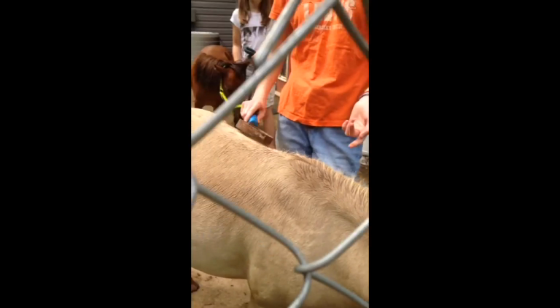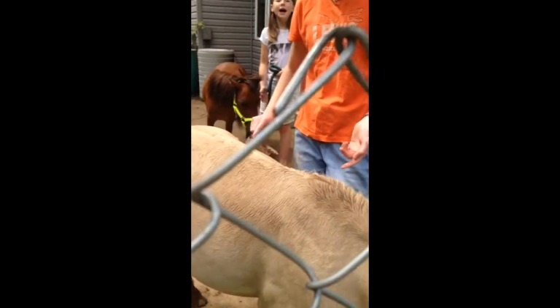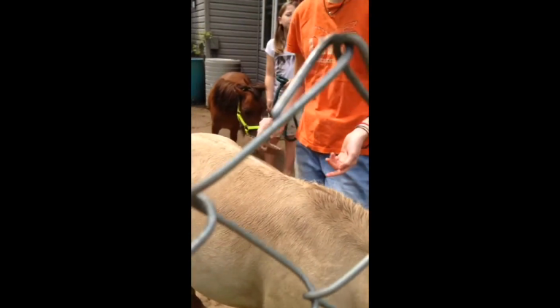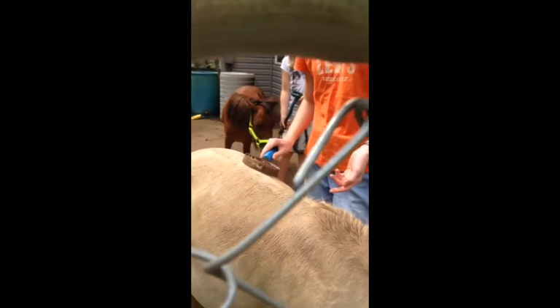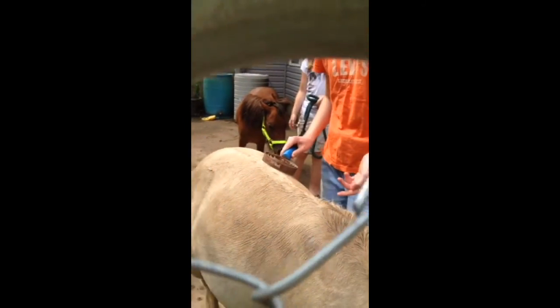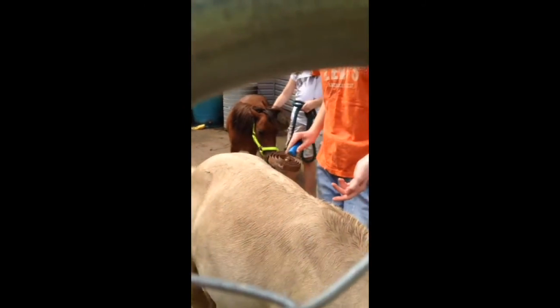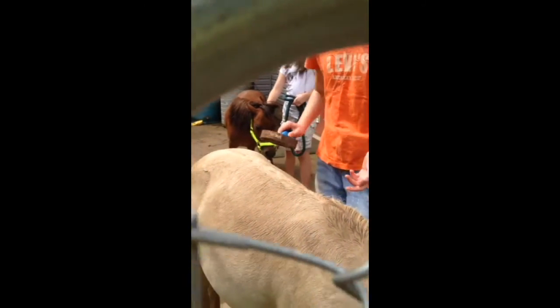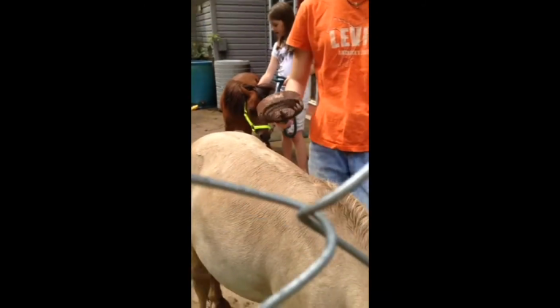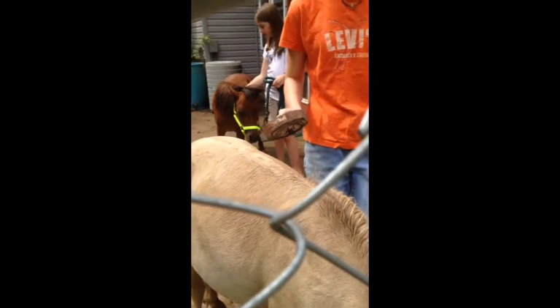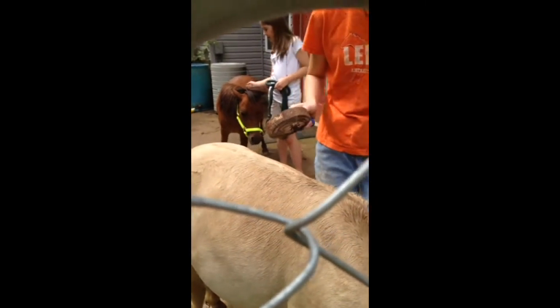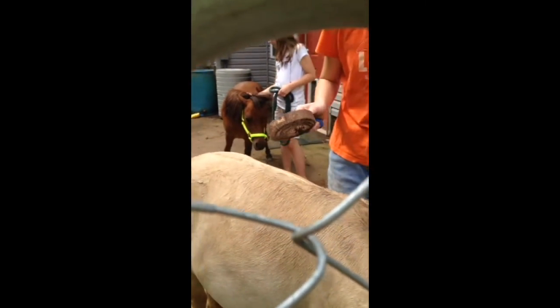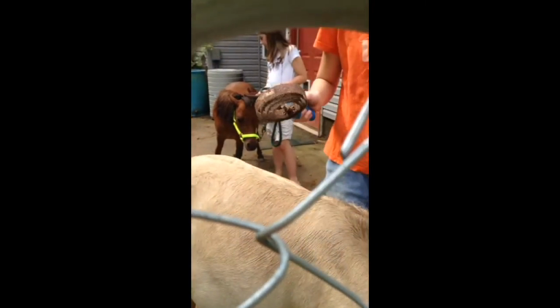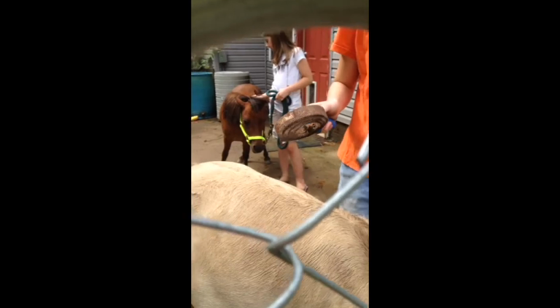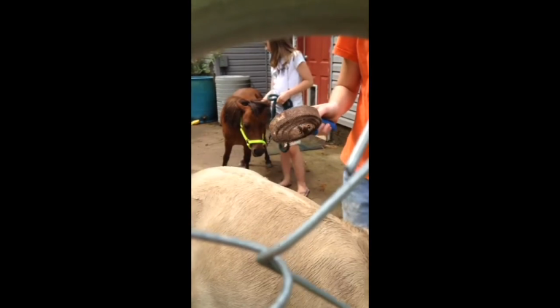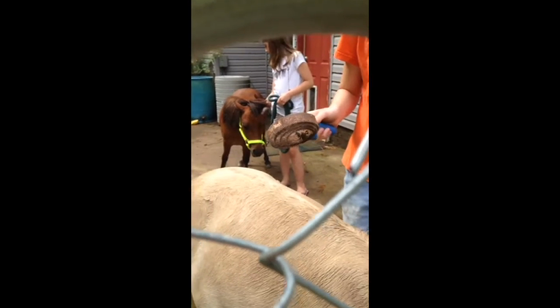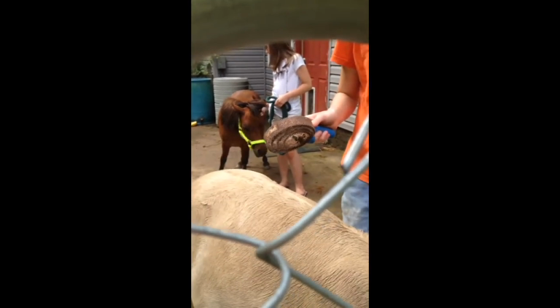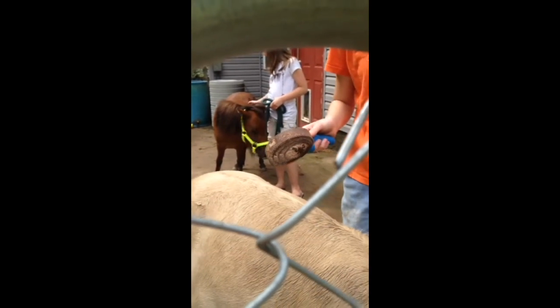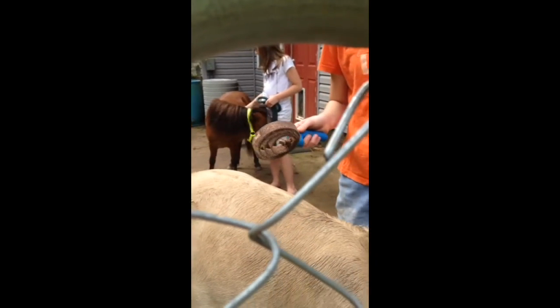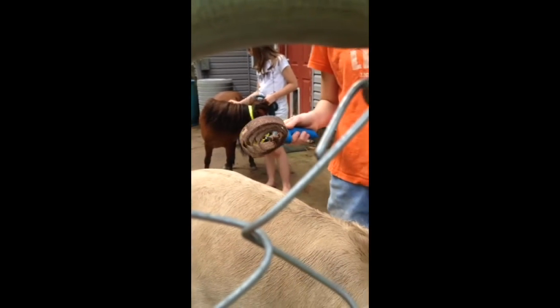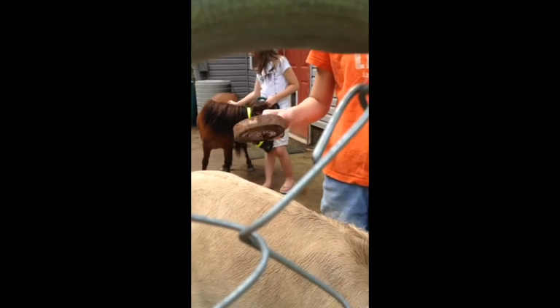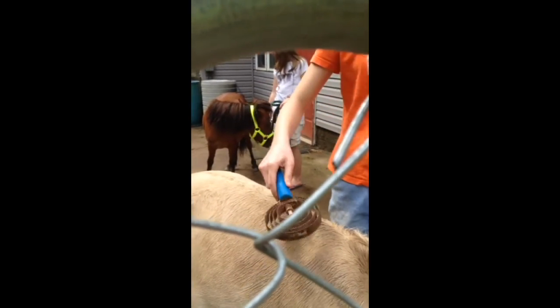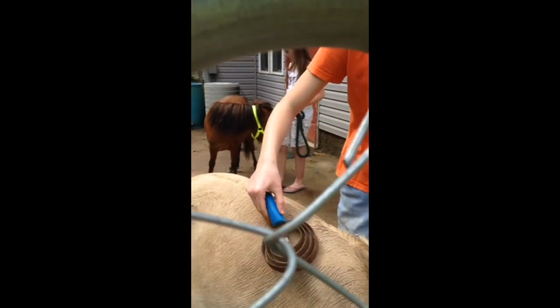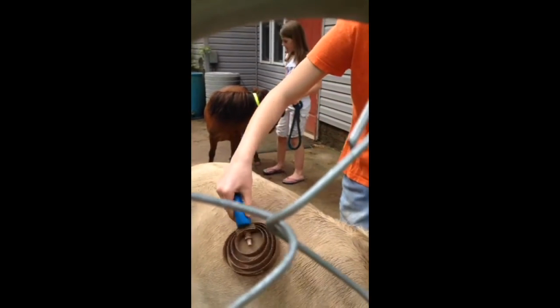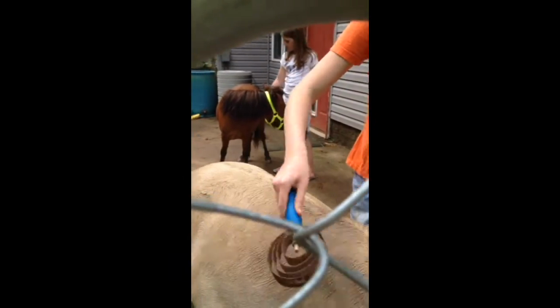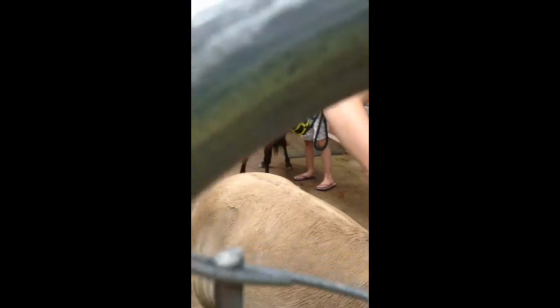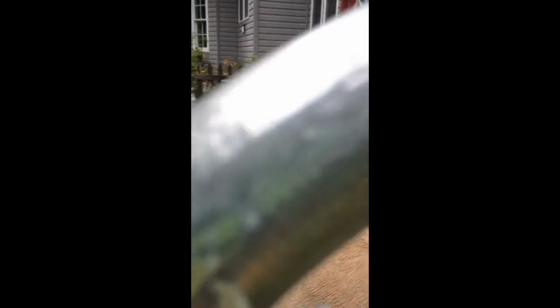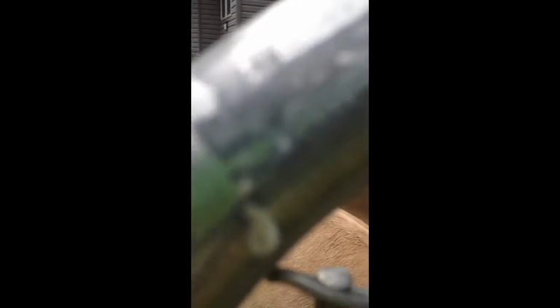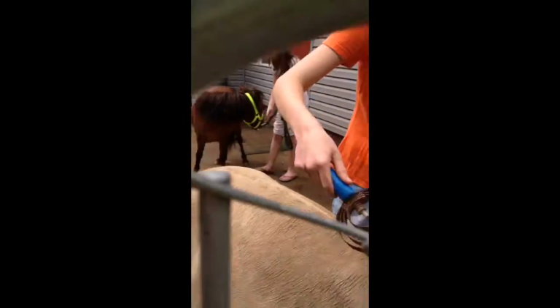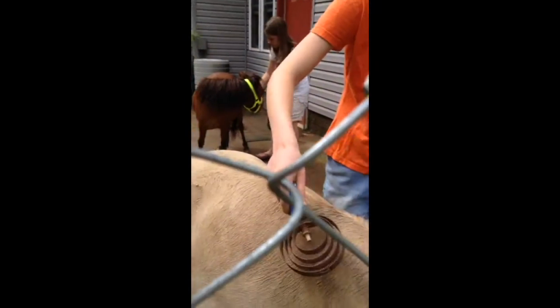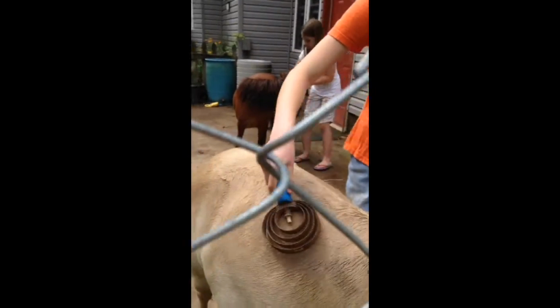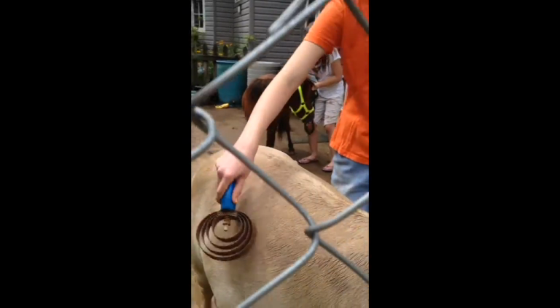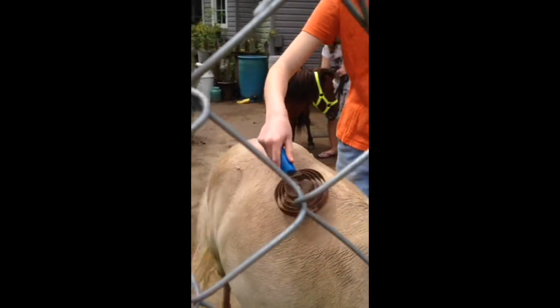Don't mind the box. And if there's a fence, that's because my camera woman is a little horse shy. So if you see the fence, that's why.